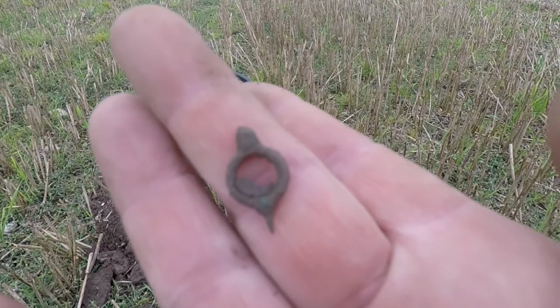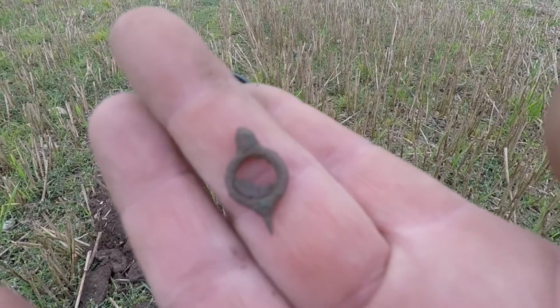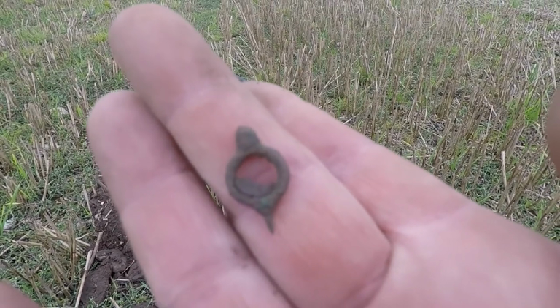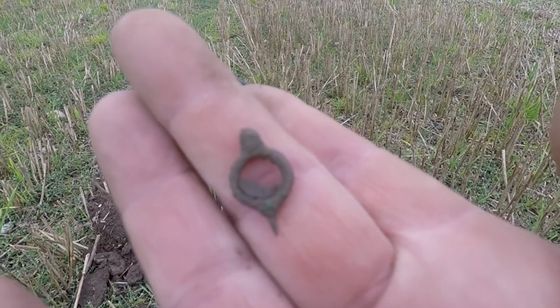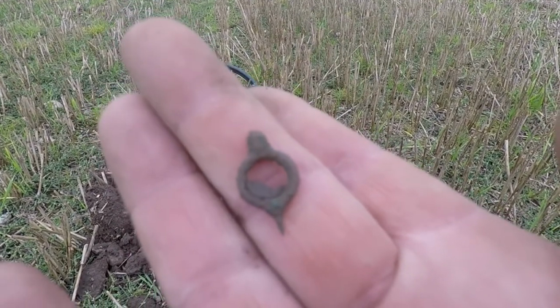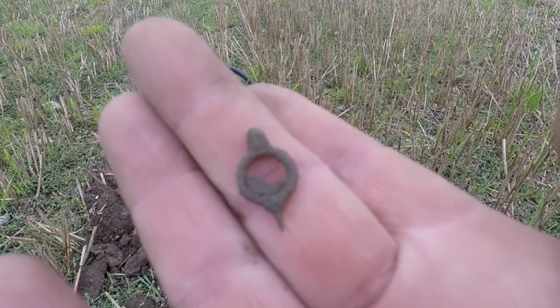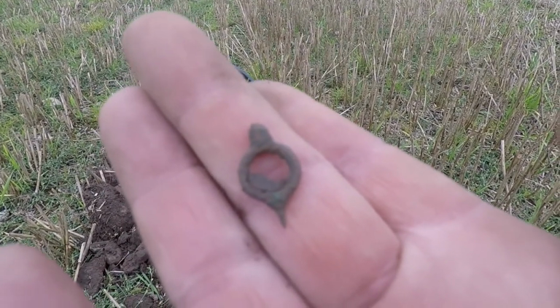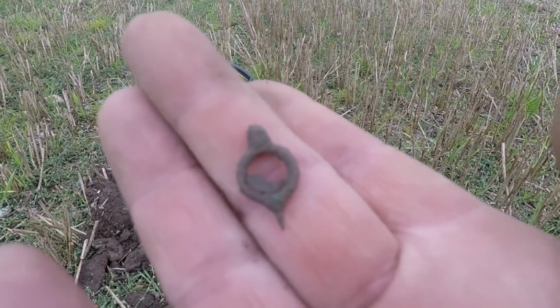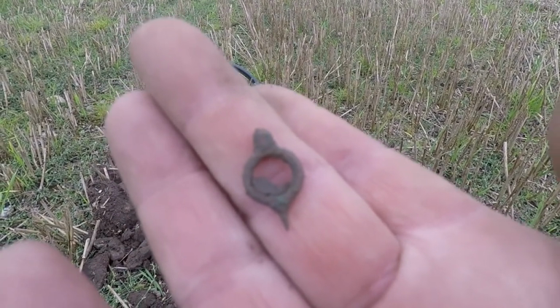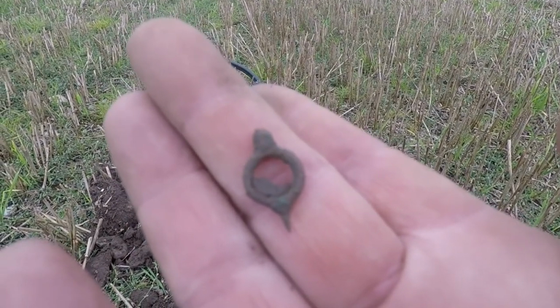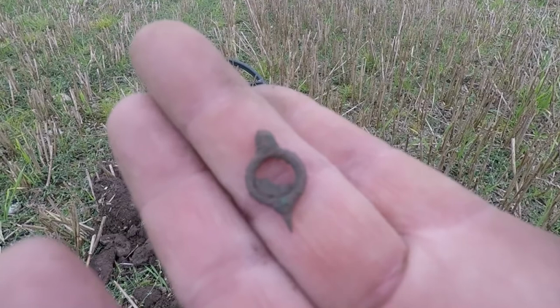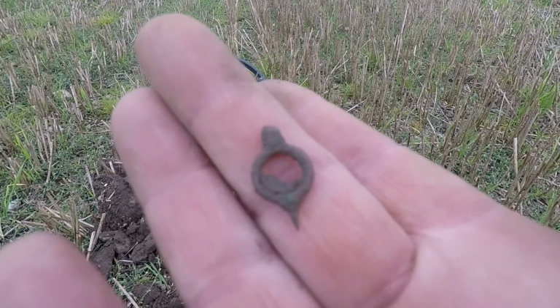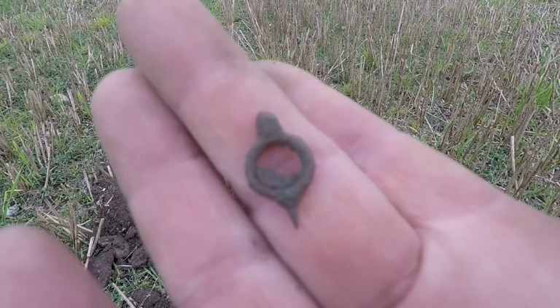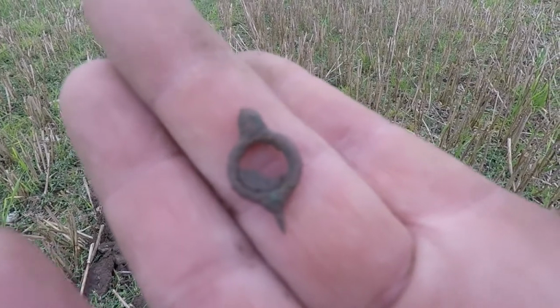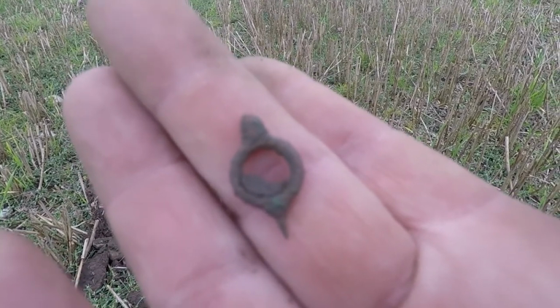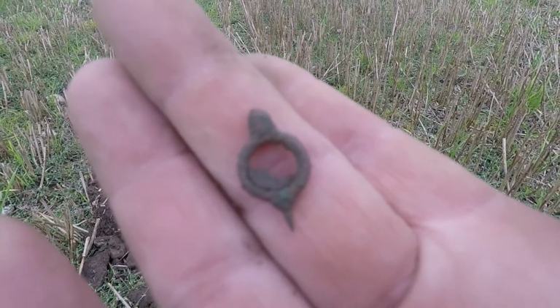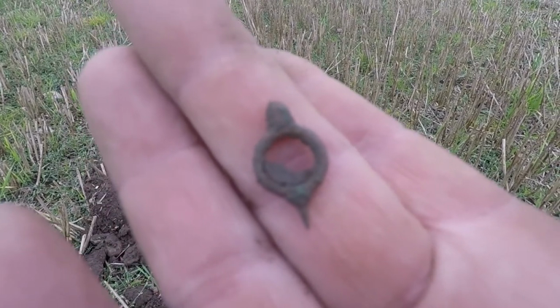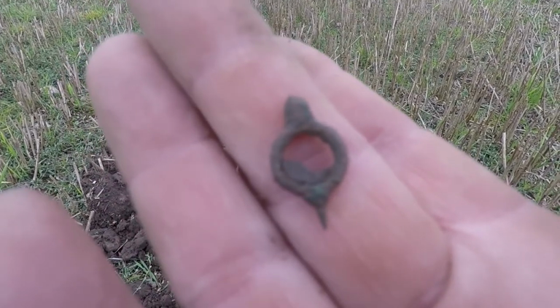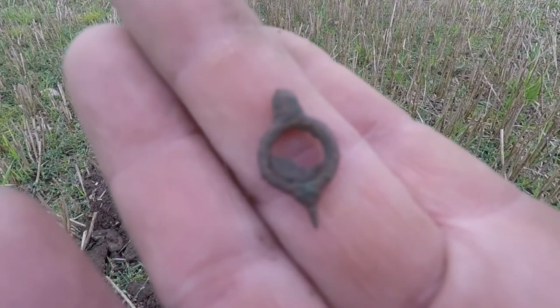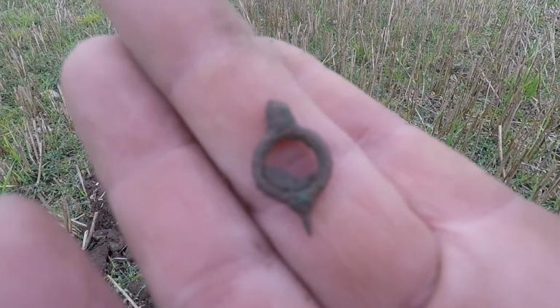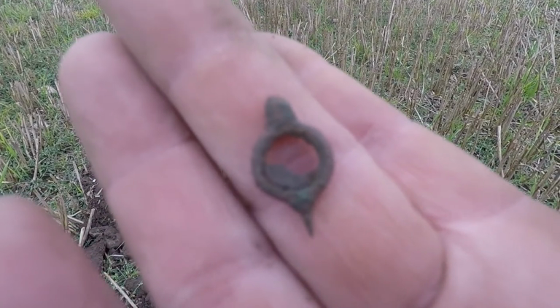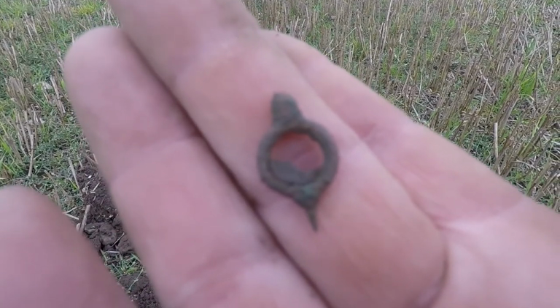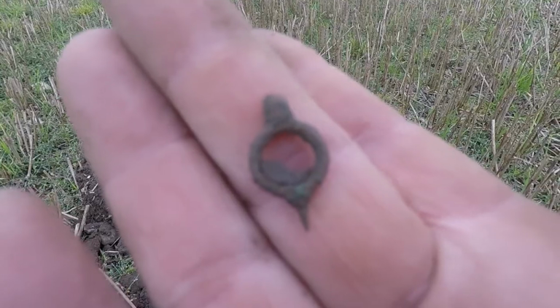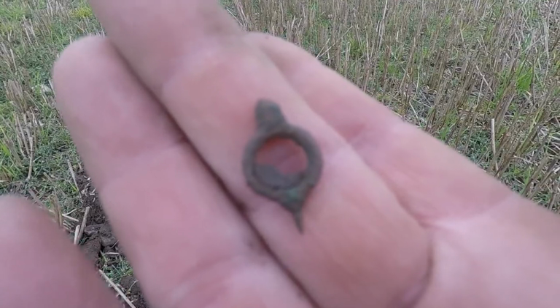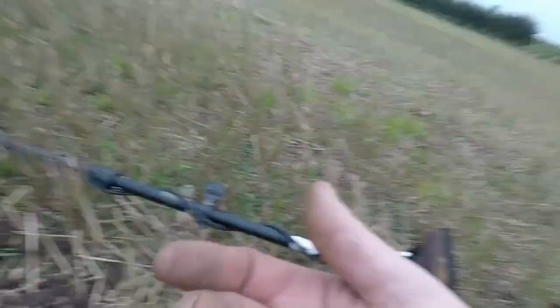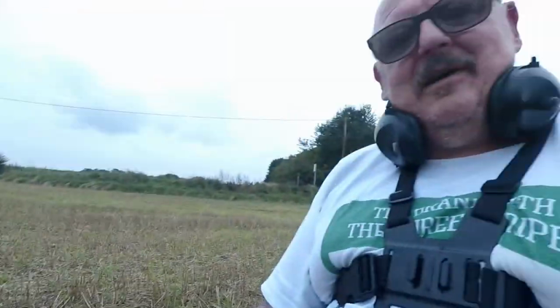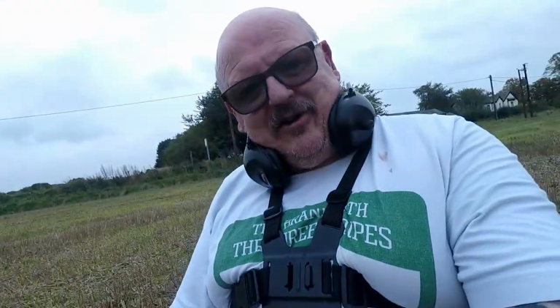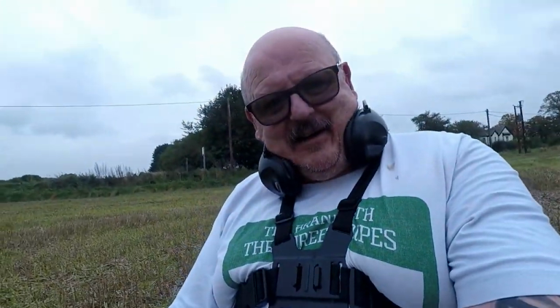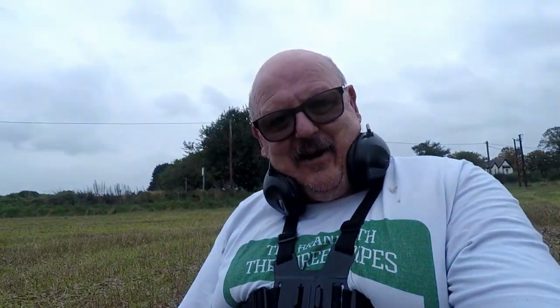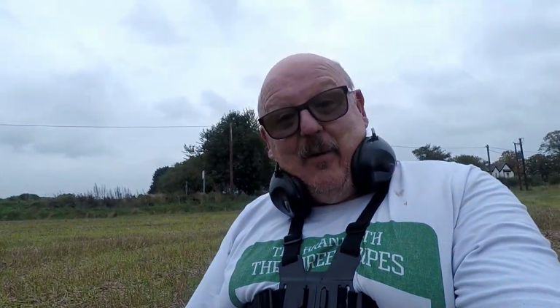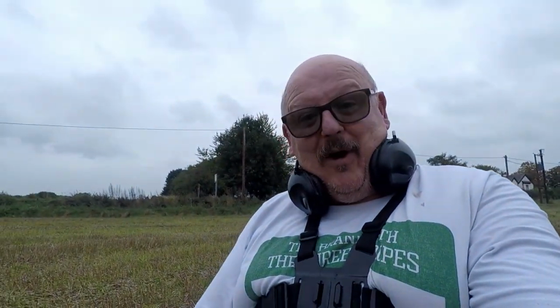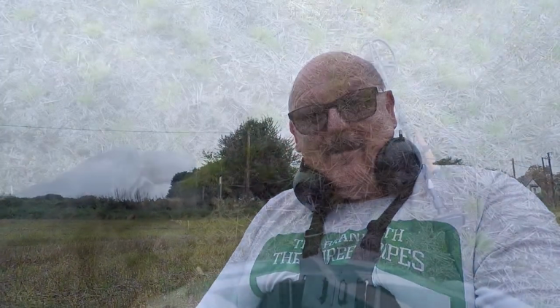It's dead dull today, no sun, but it's not cold. I love these. This'll be my eighth now. Watch it go in the pot, guys.